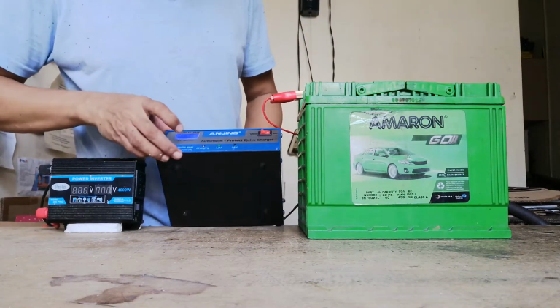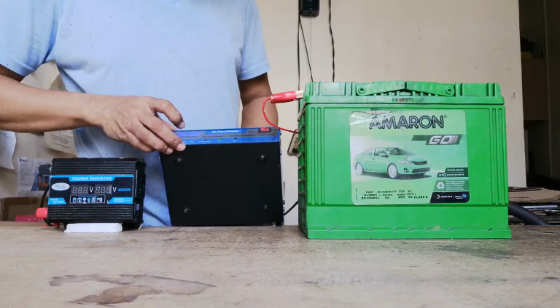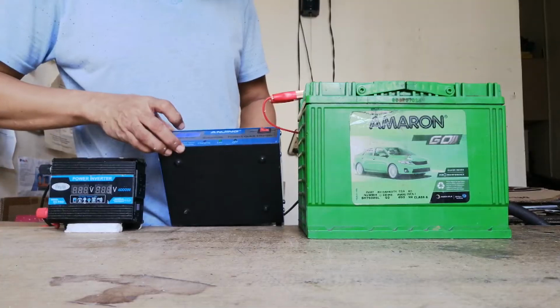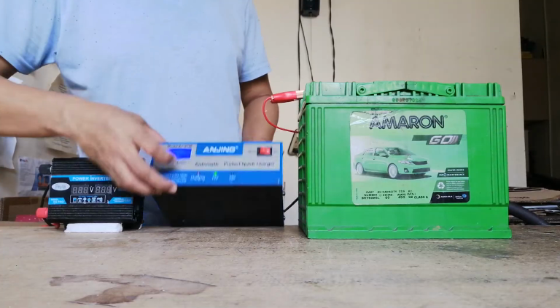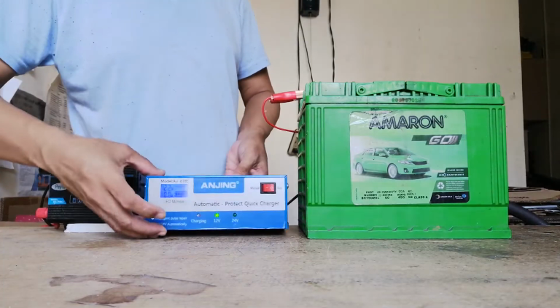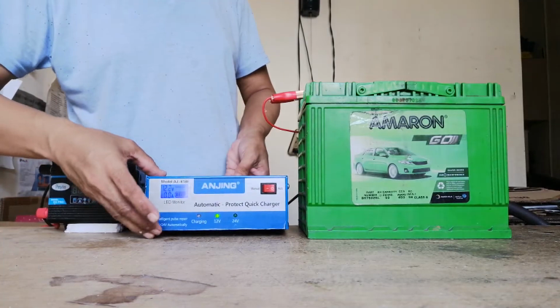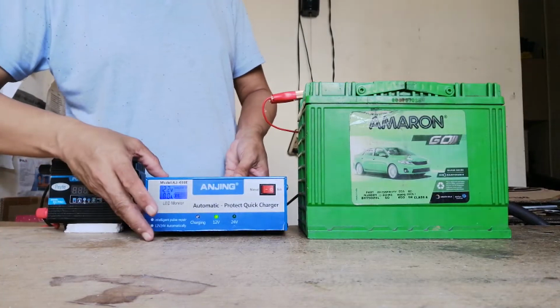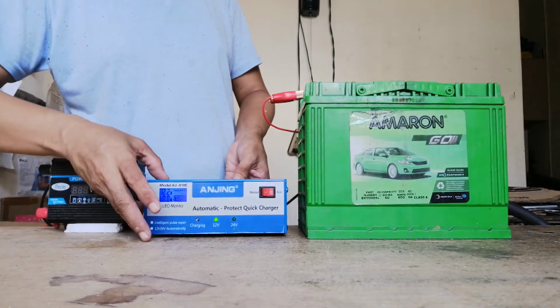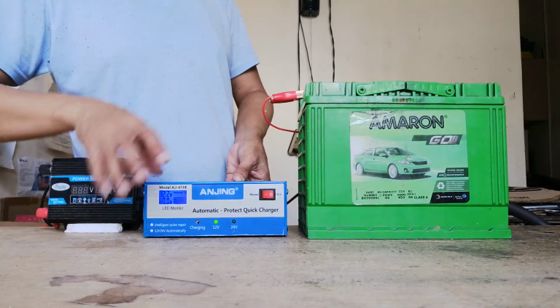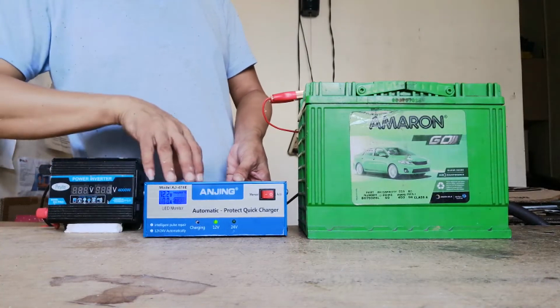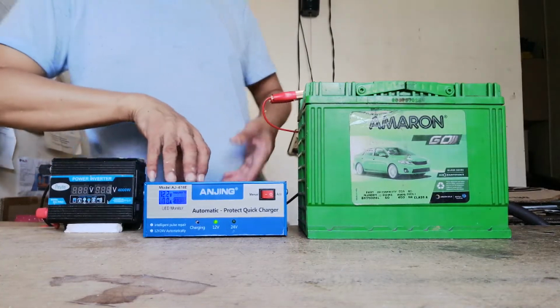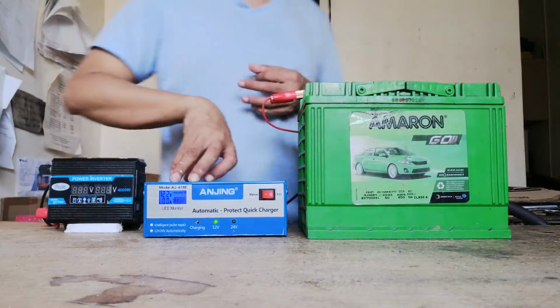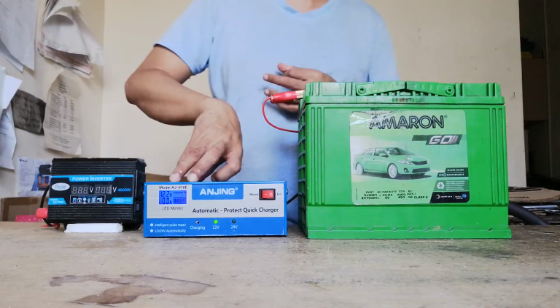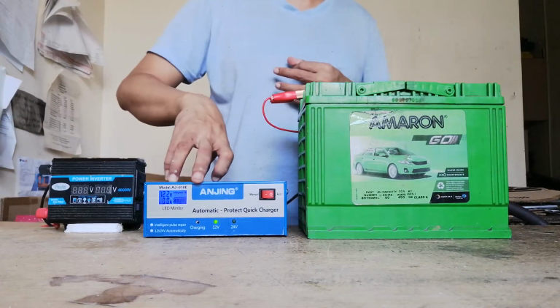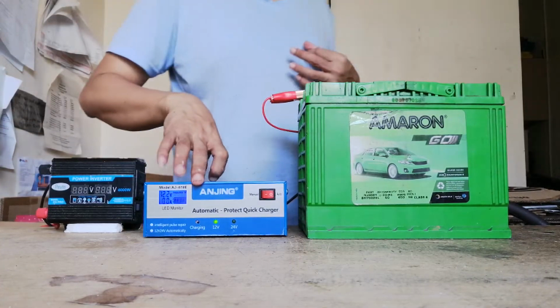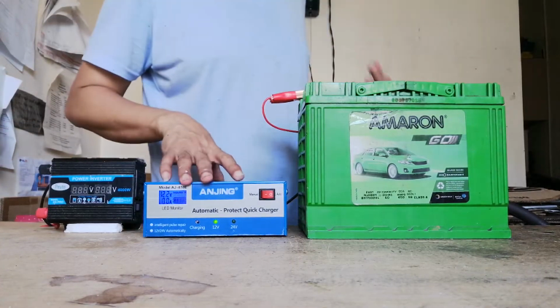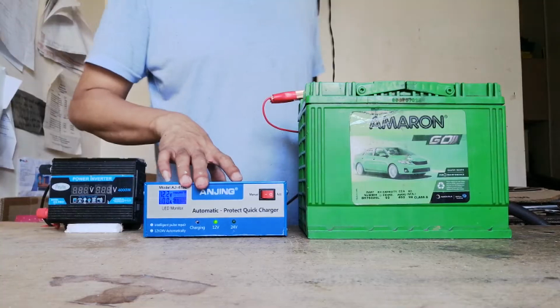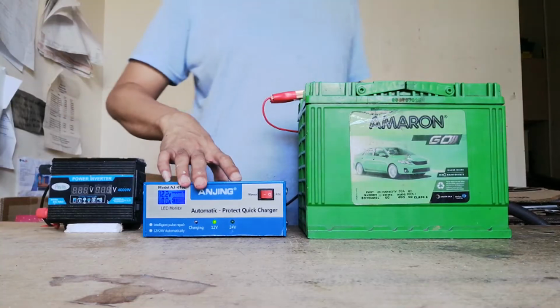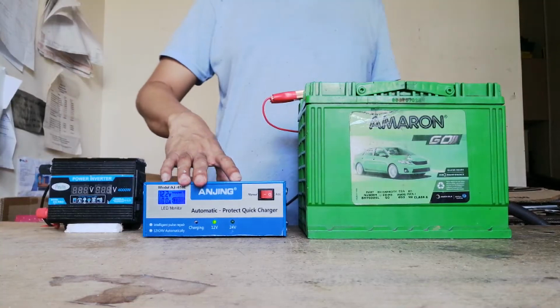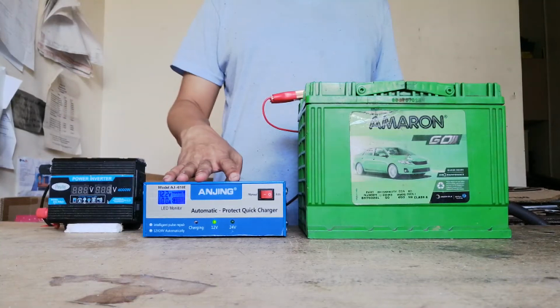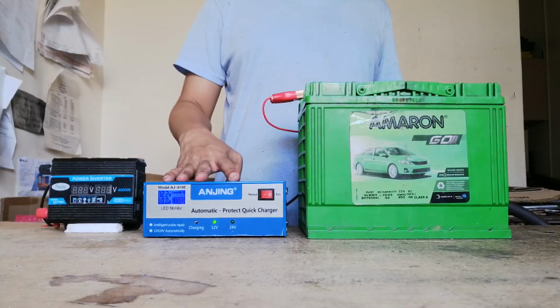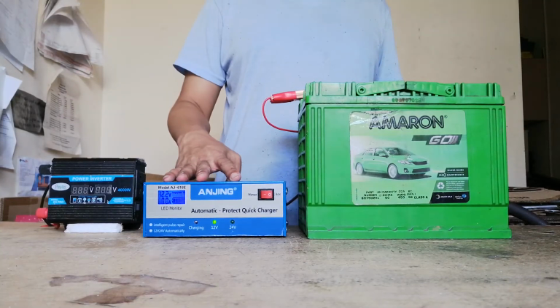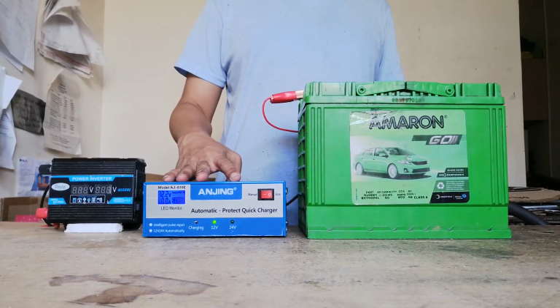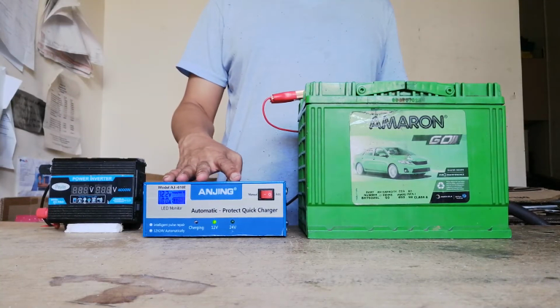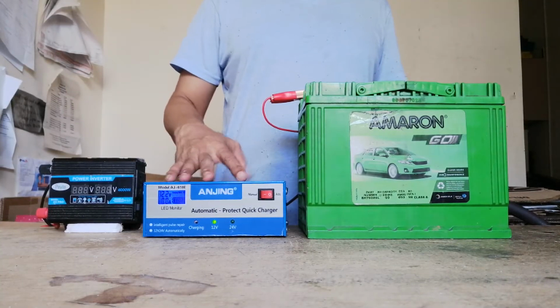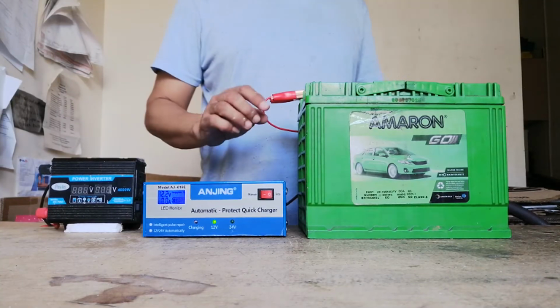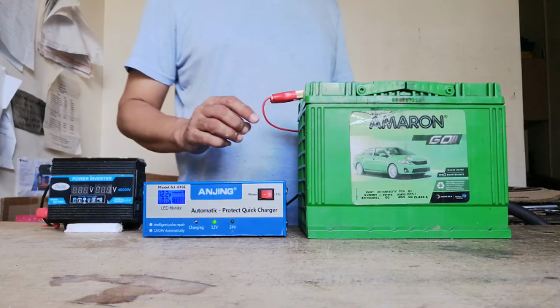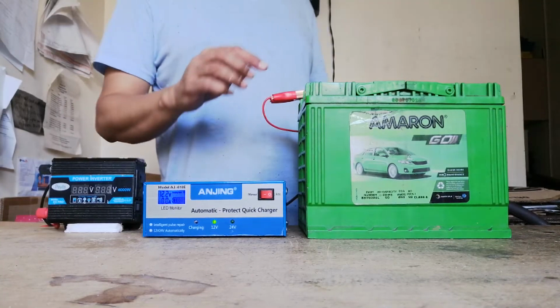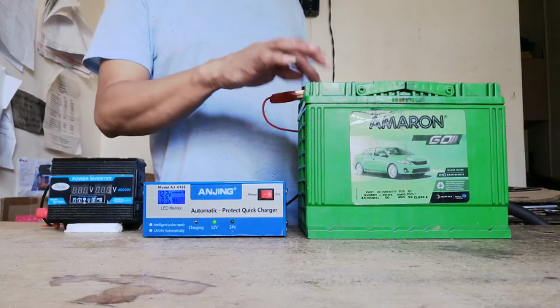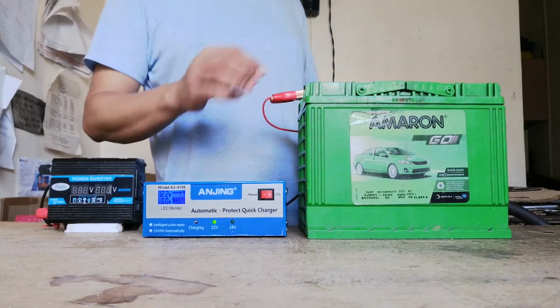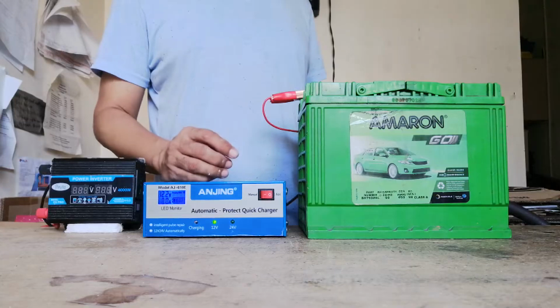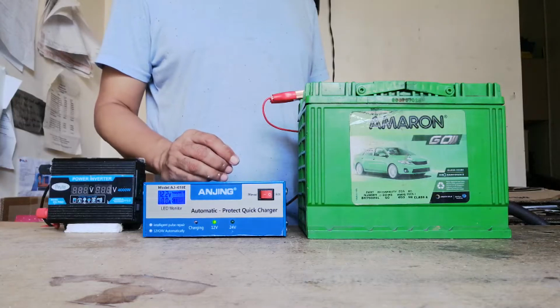It has 12.2 volts remaining. Usually a car battery will need 12.6 volts for a full charge.